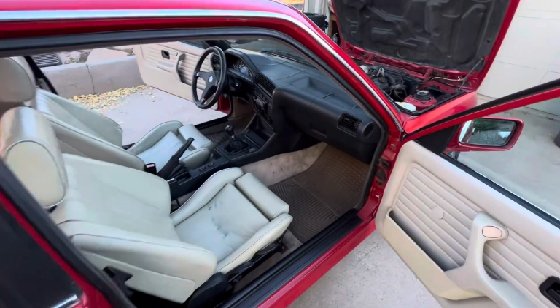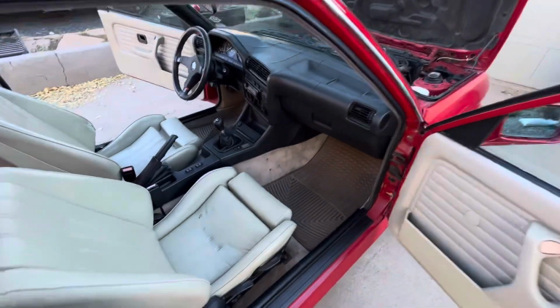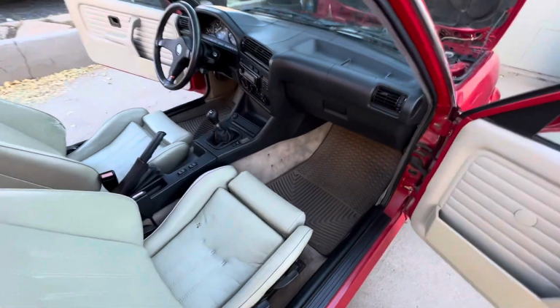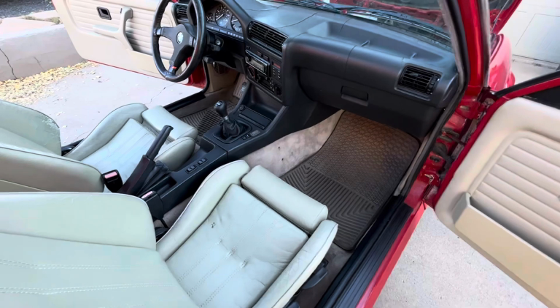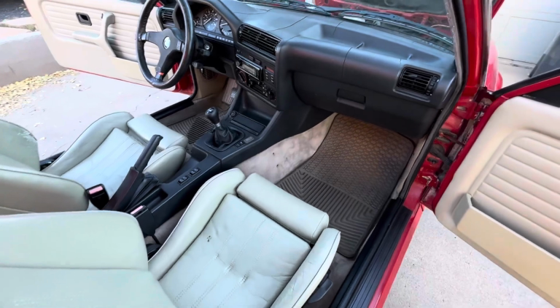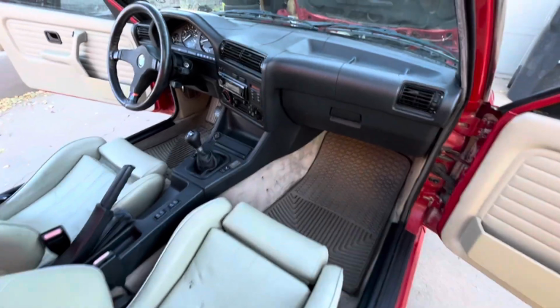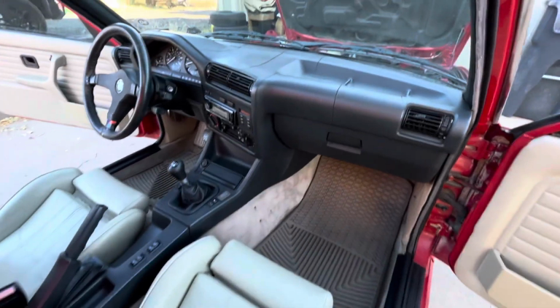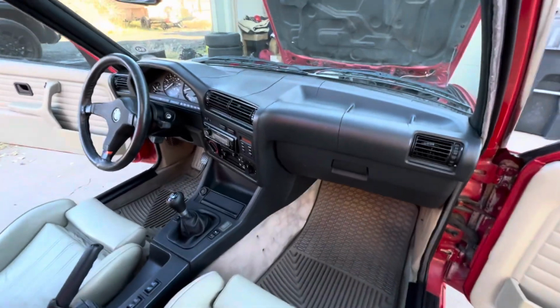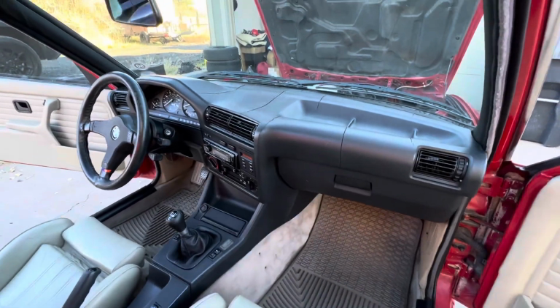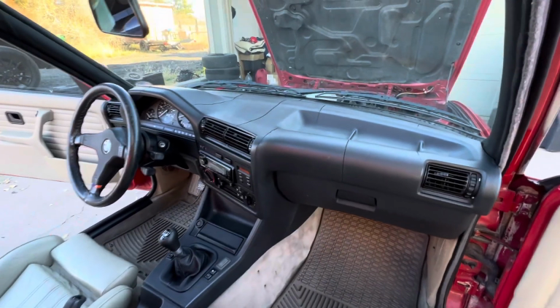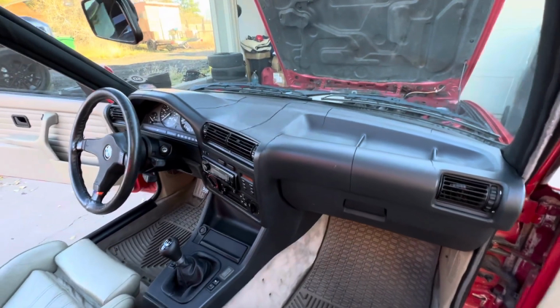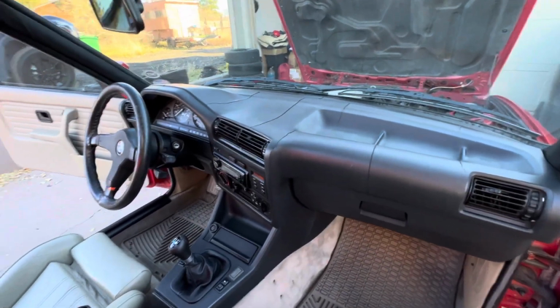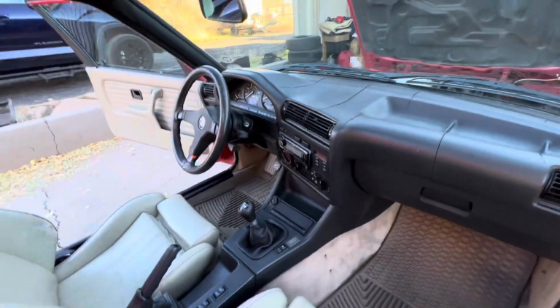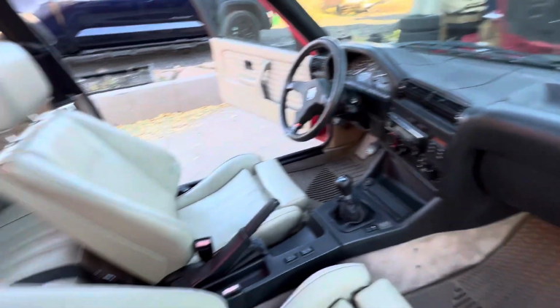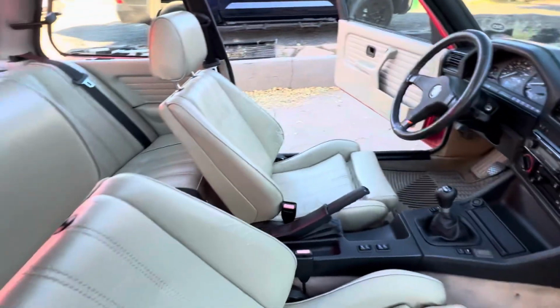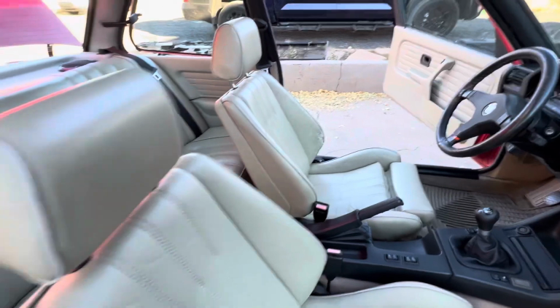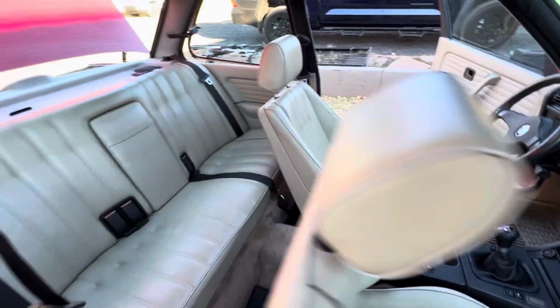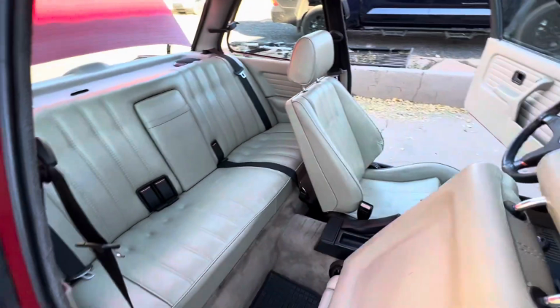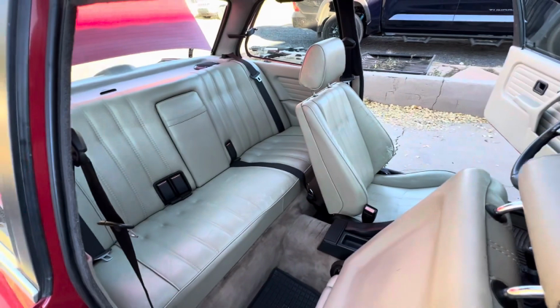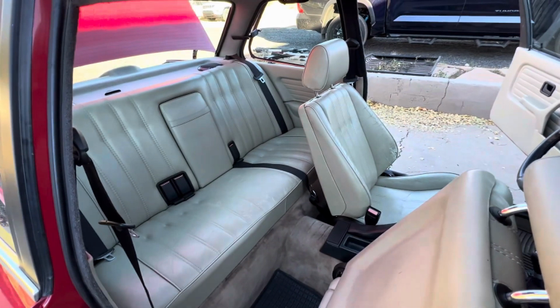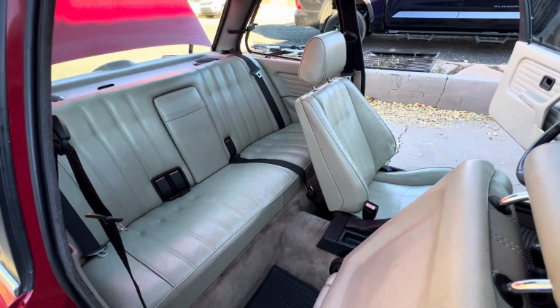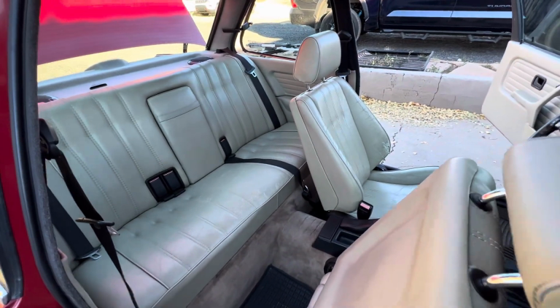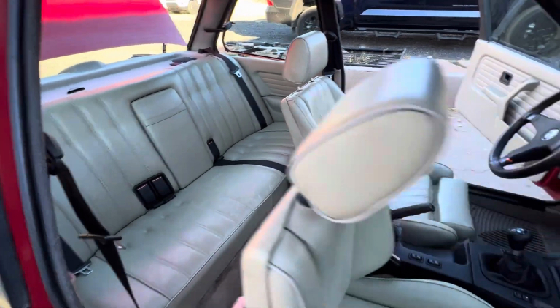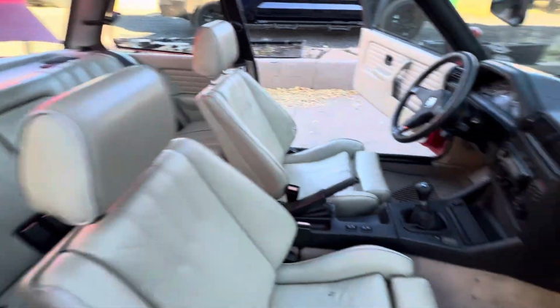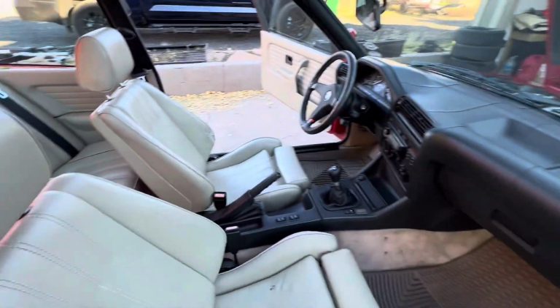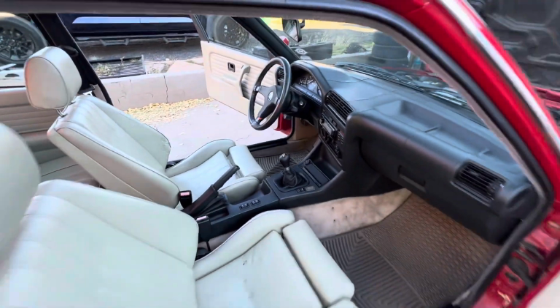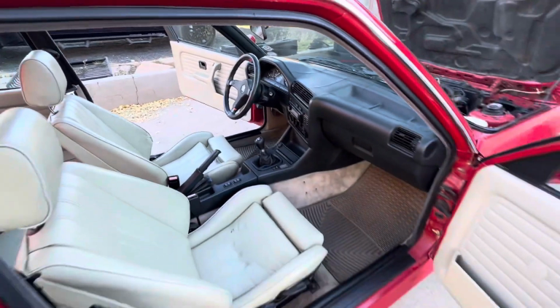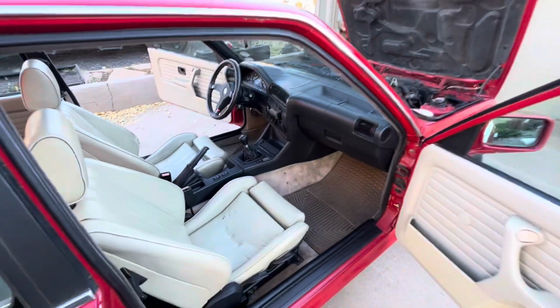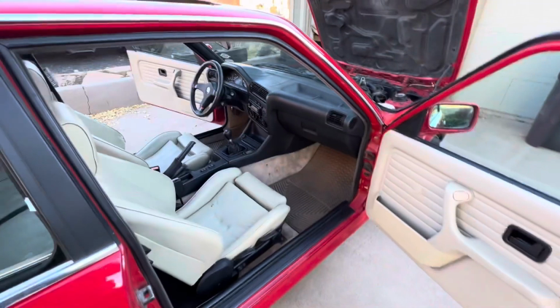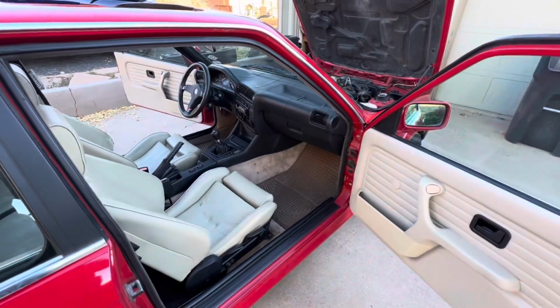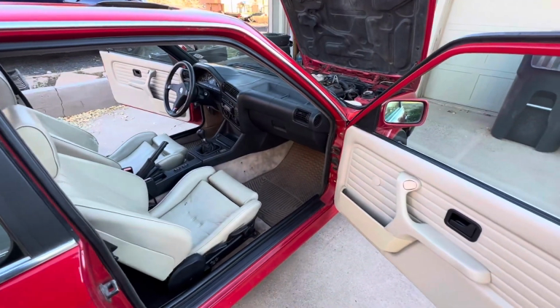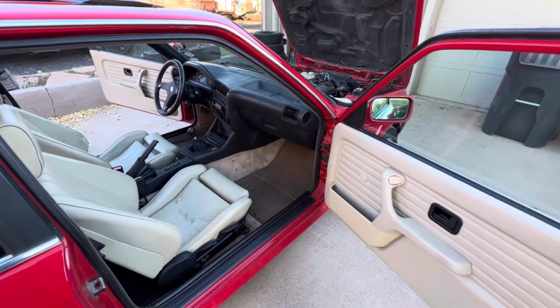Passenger side — of course the cracked dash. Rear of the interior. Thanks for watching.